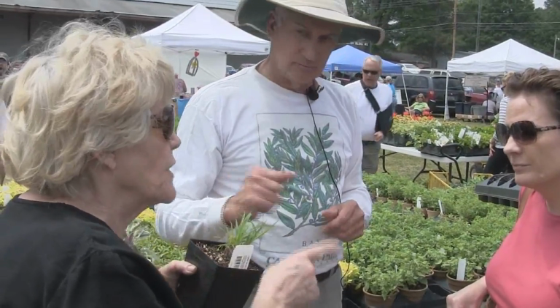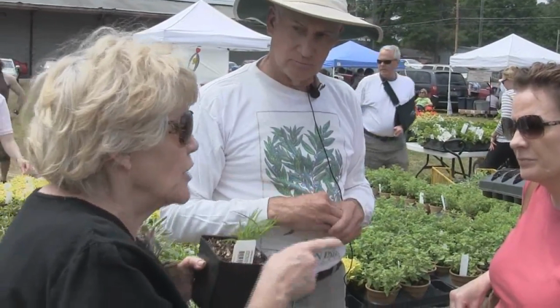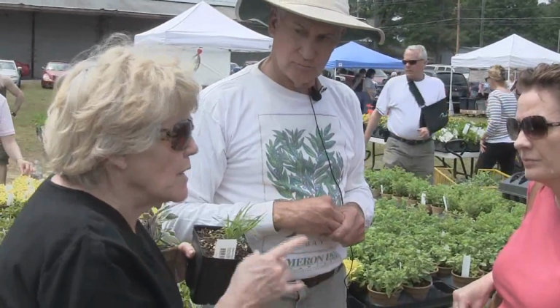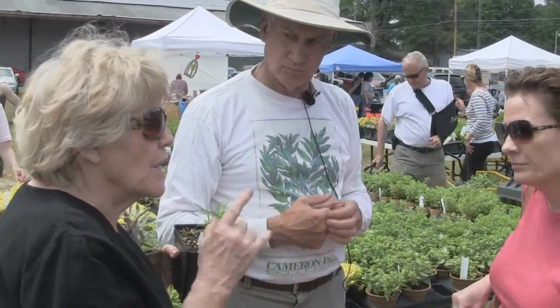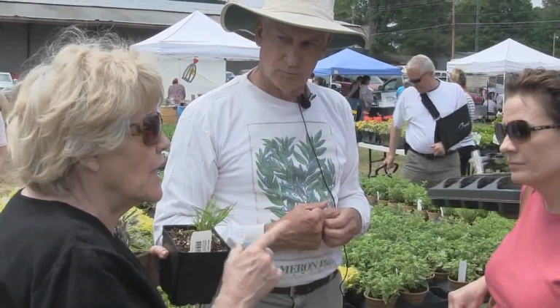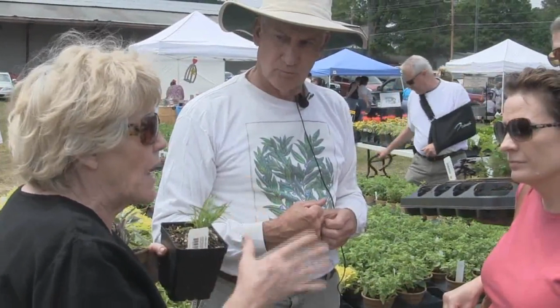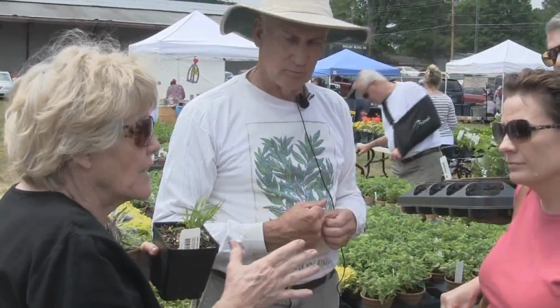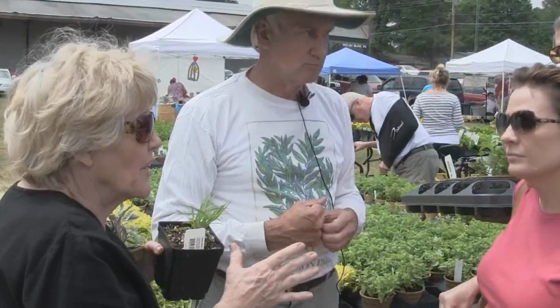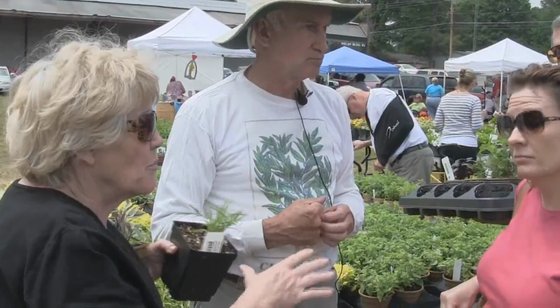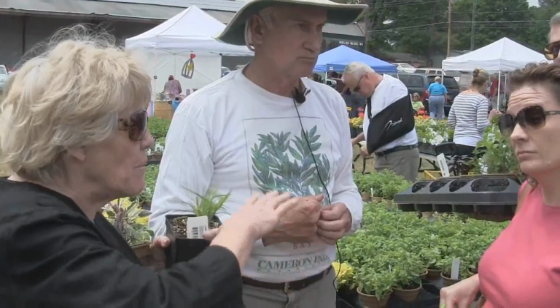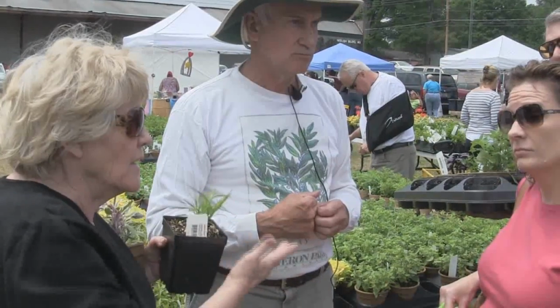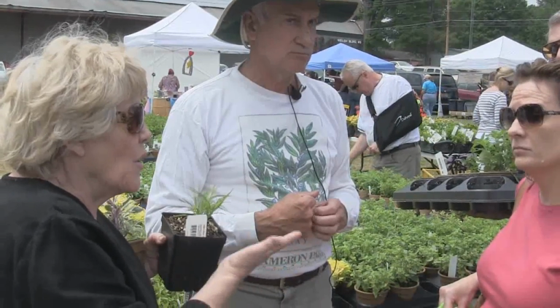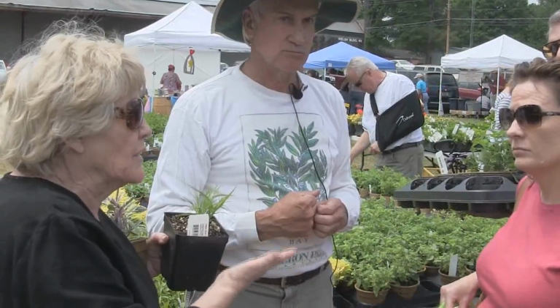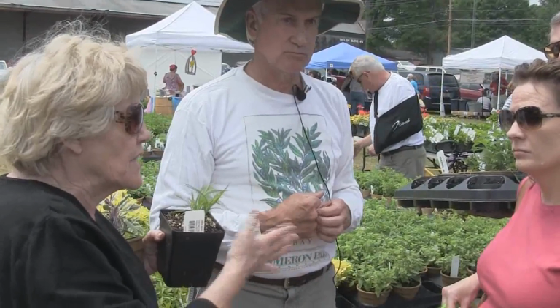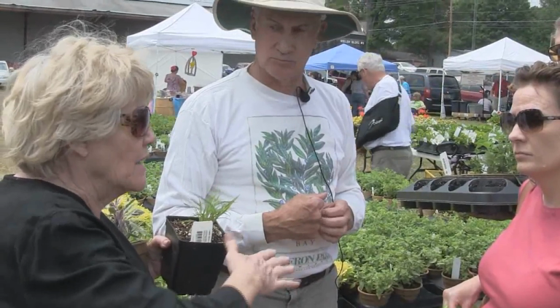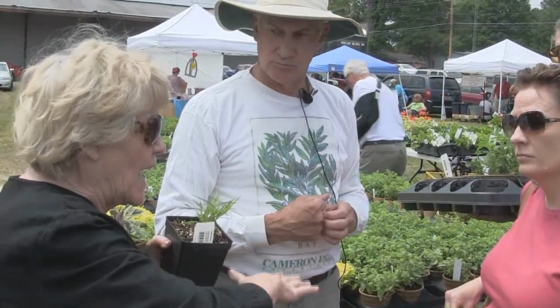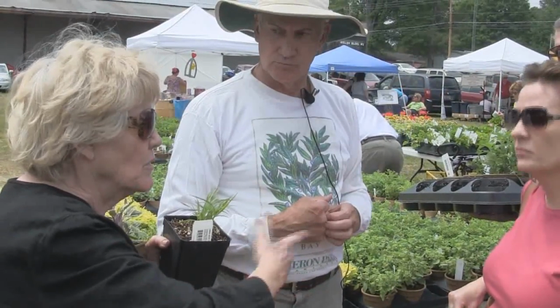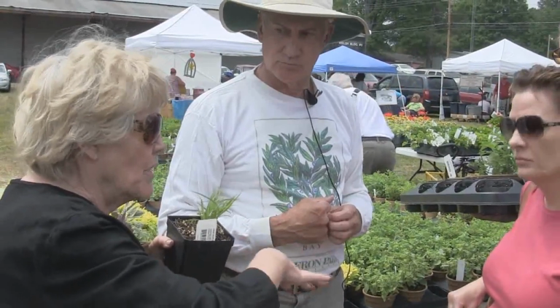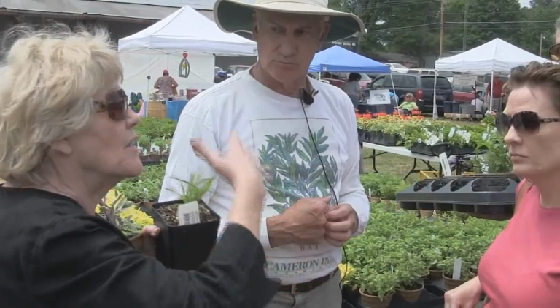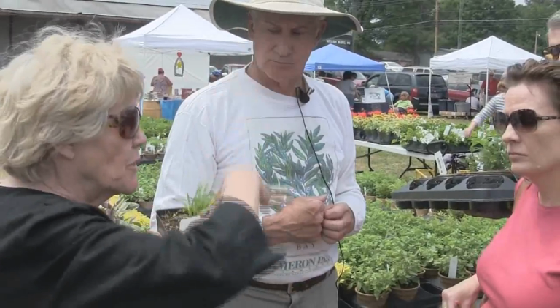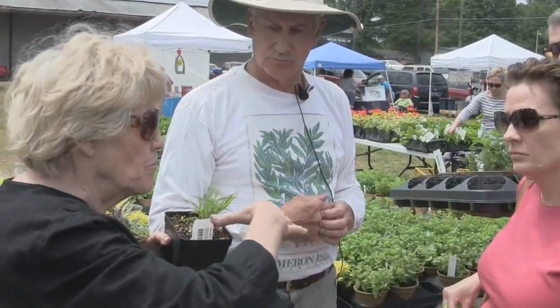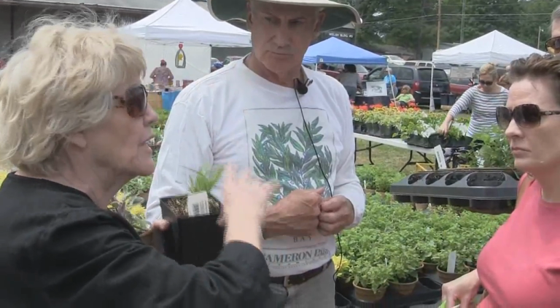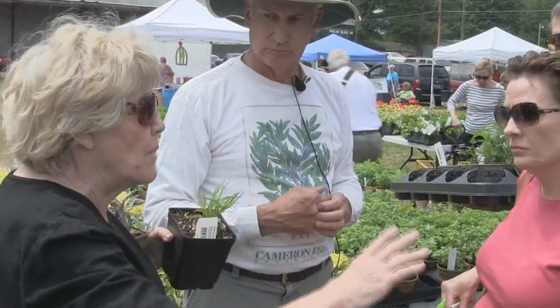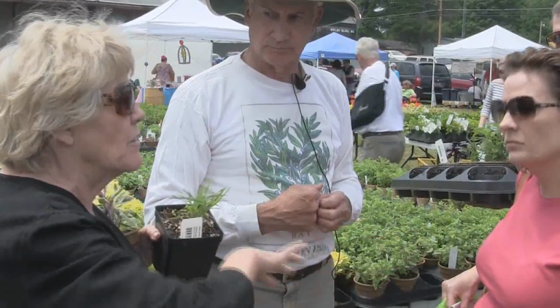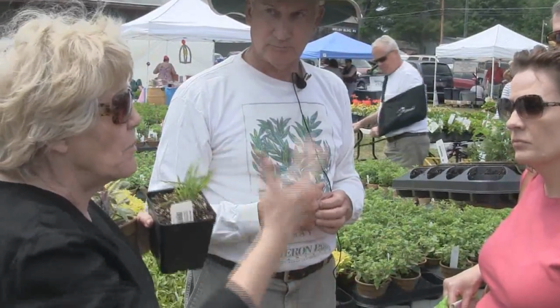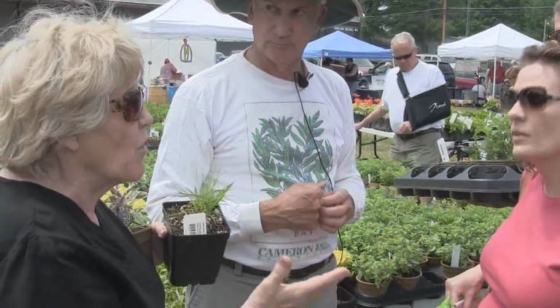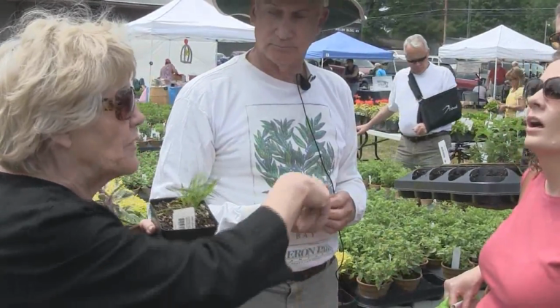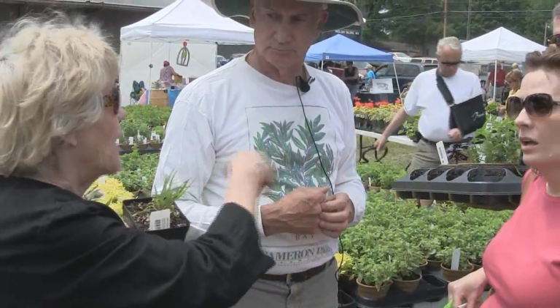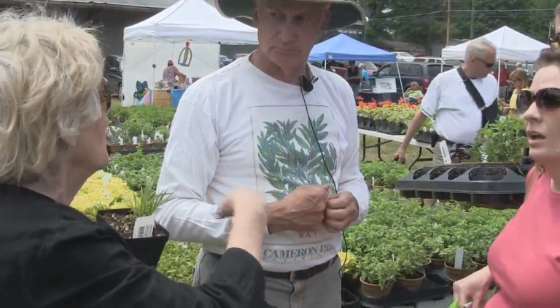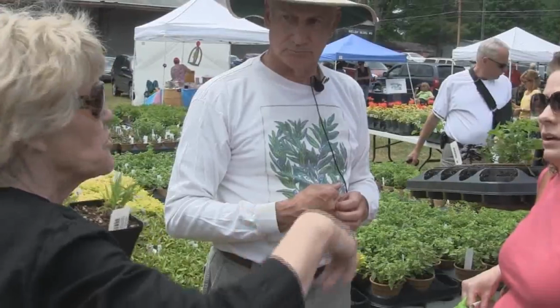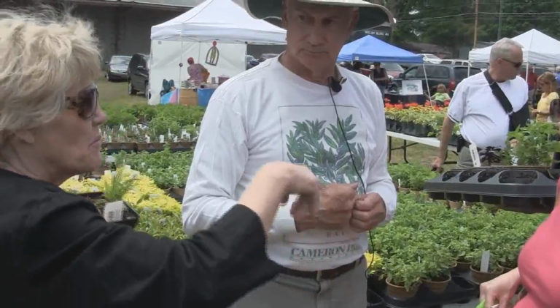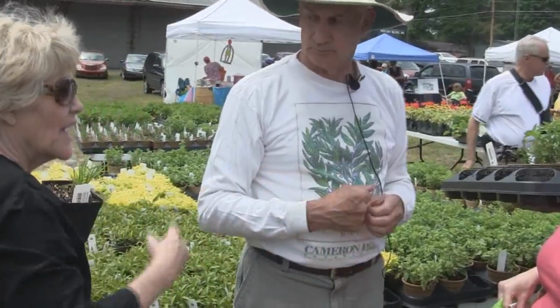With scented geraniums, they are really nice for pound cake. Put them in the pan with the leaf side down, then pour the batter in, bake it, flip it back over, and you've got the pattern of the geranium on the cake.